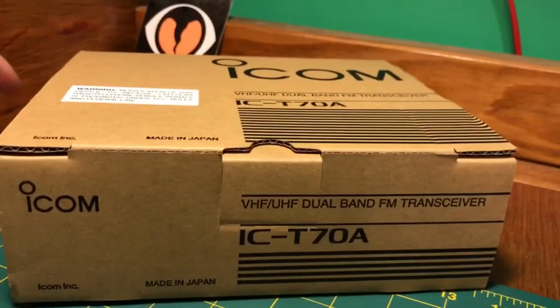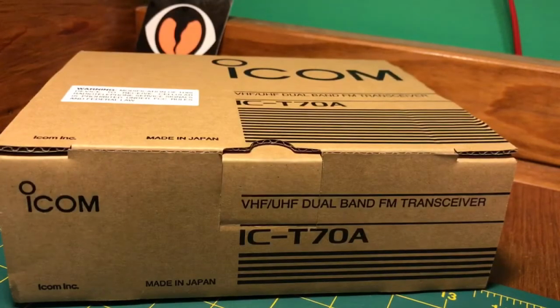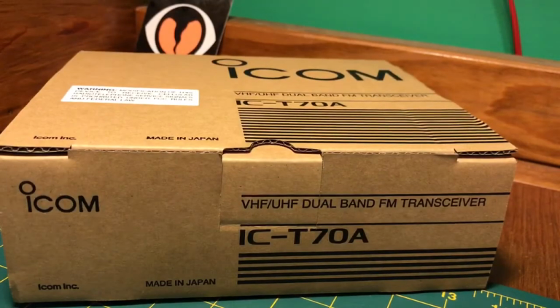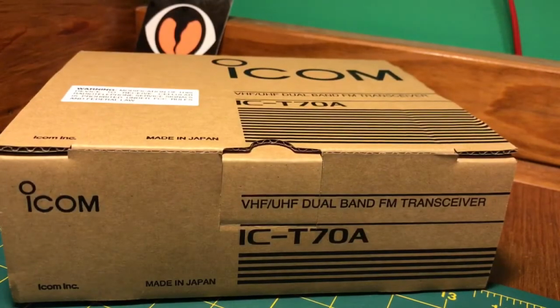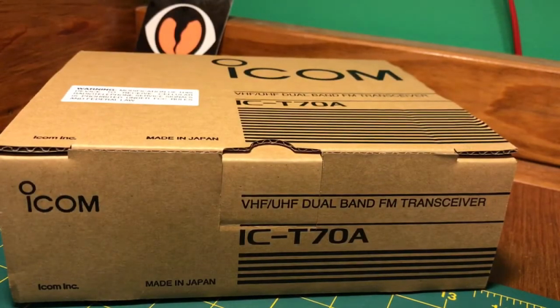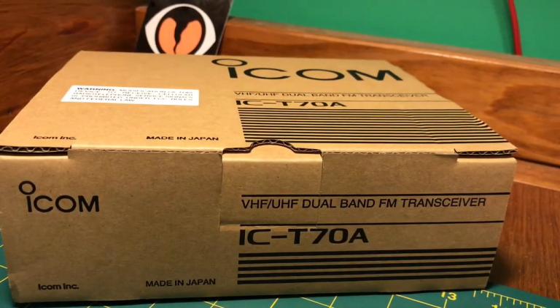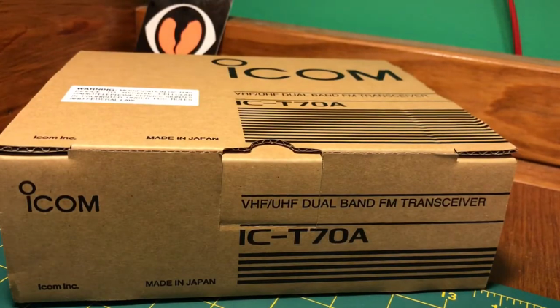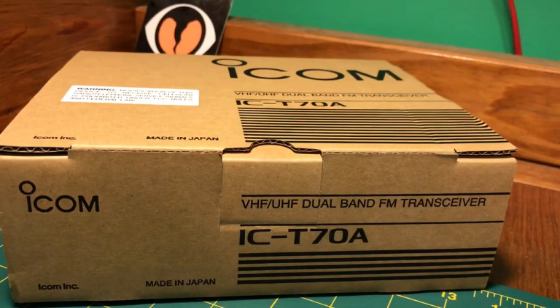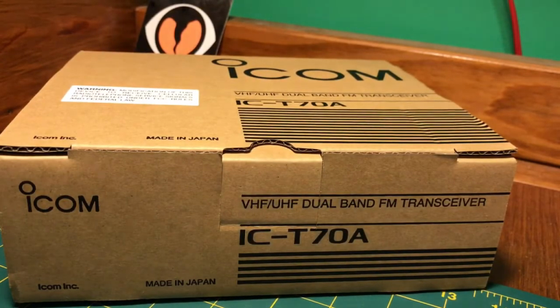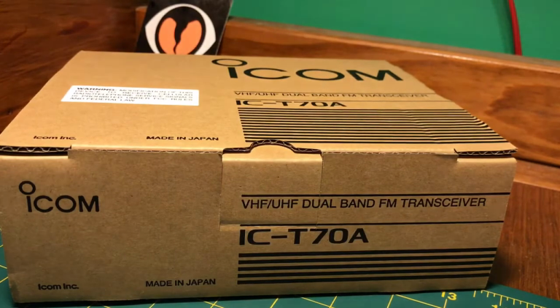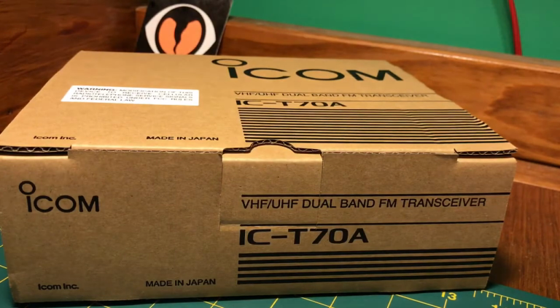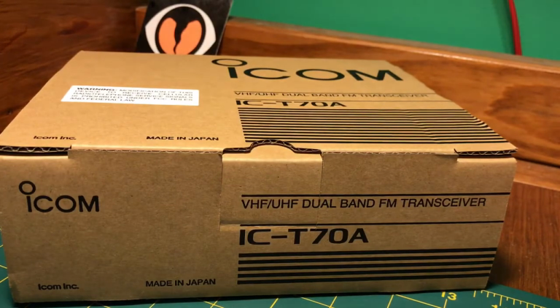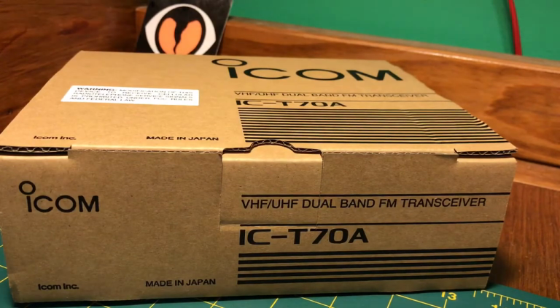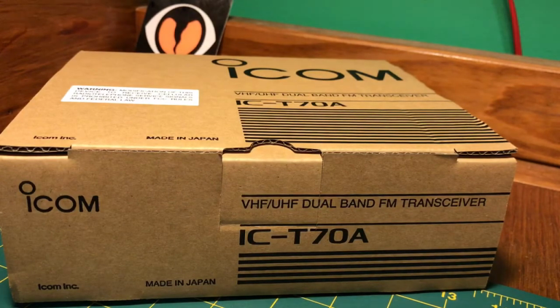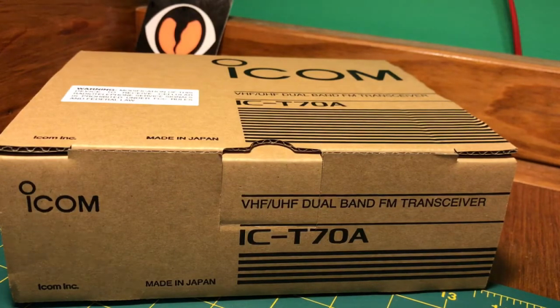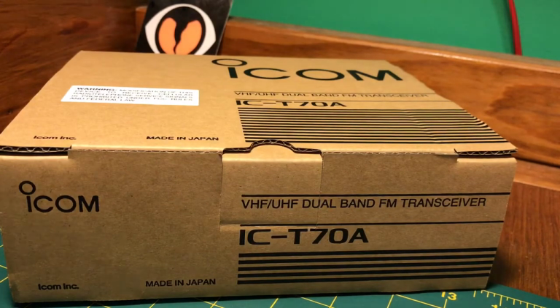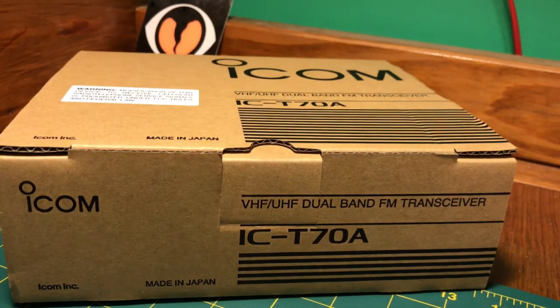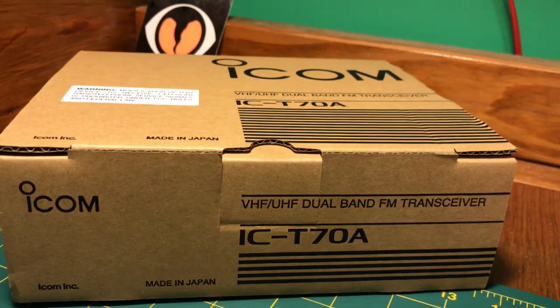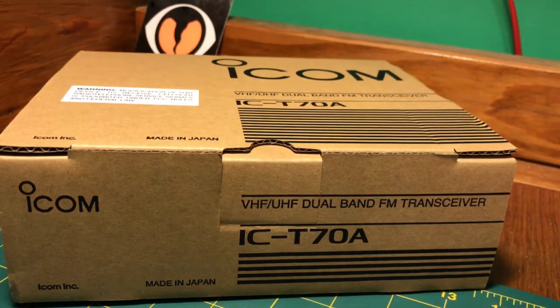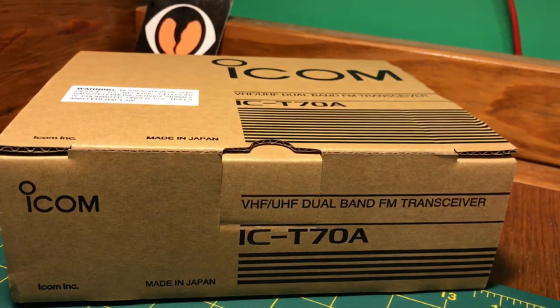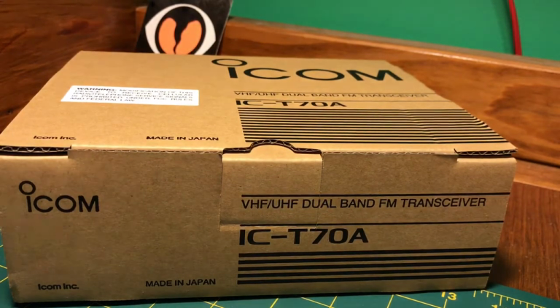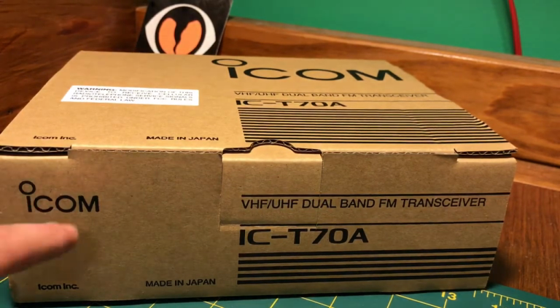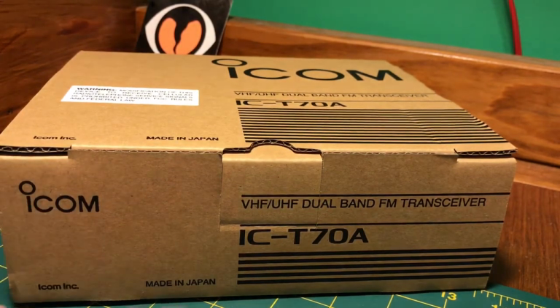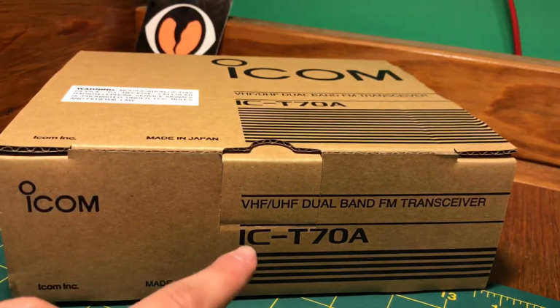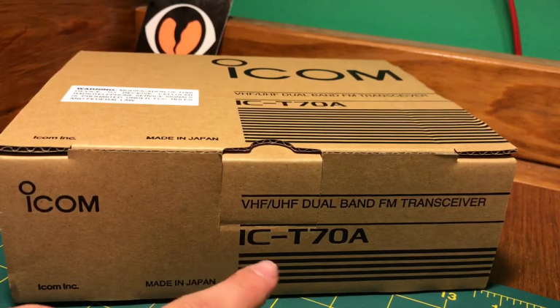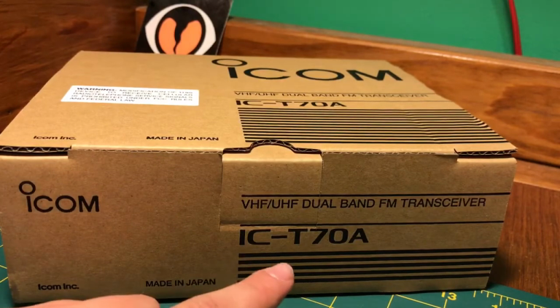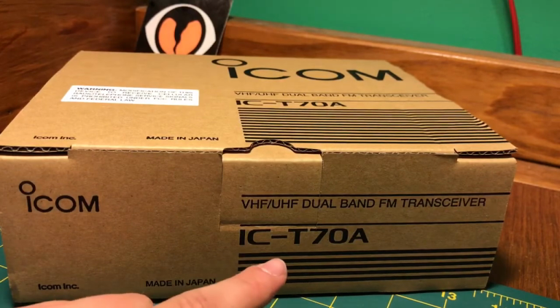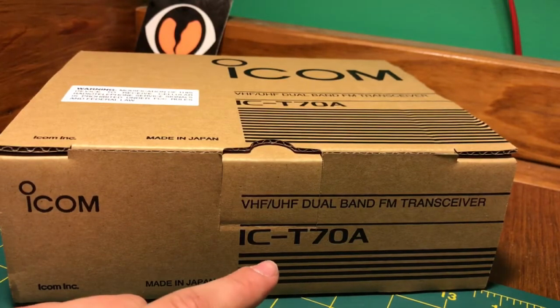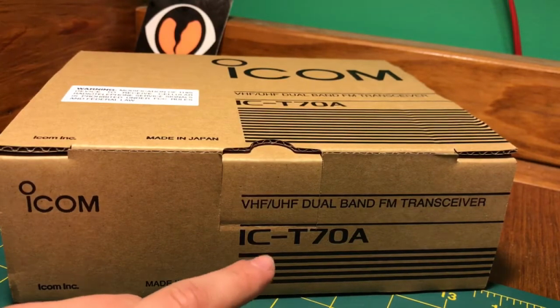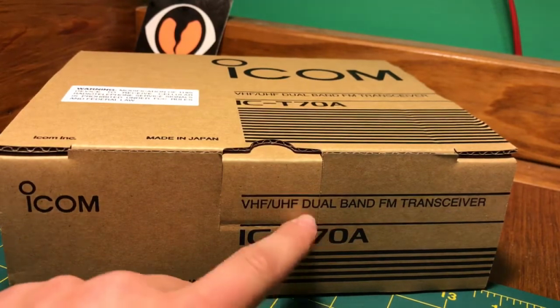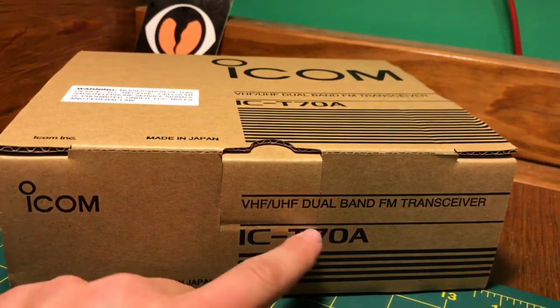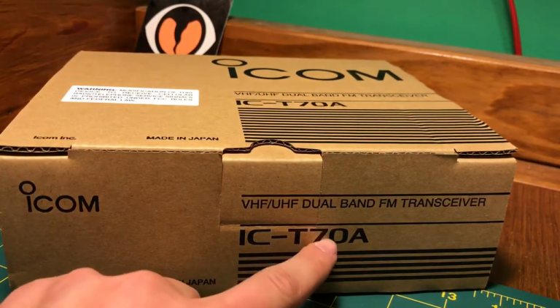Hello everybody, this is WA2GSR AM radio YouTube channel. Today I'm going to be doing an unboxing video of the ICOM IC-T70A.